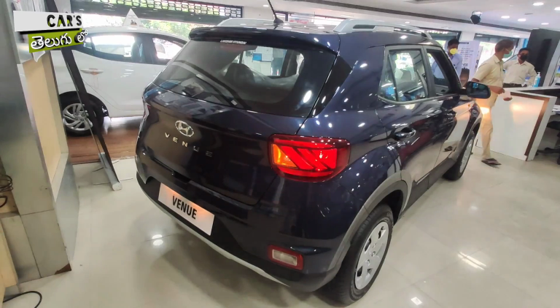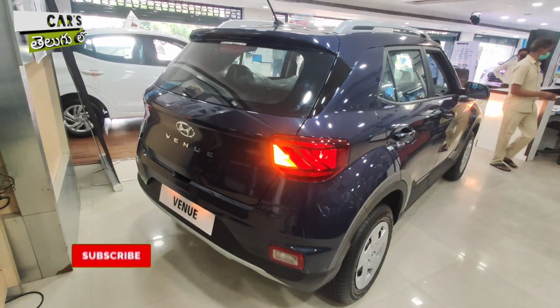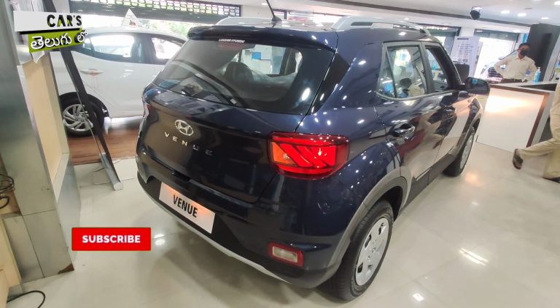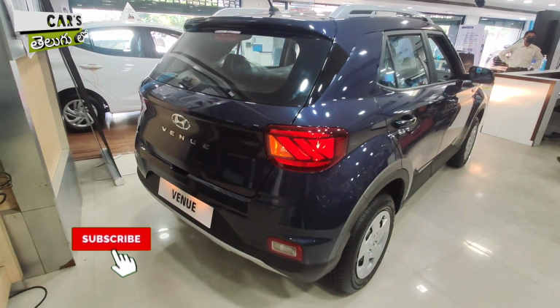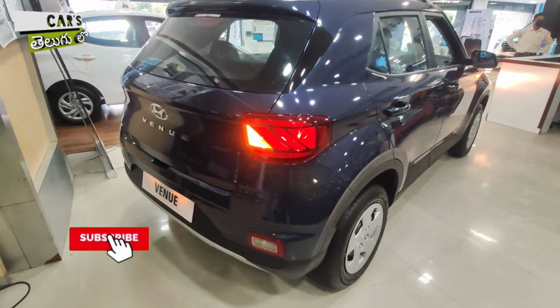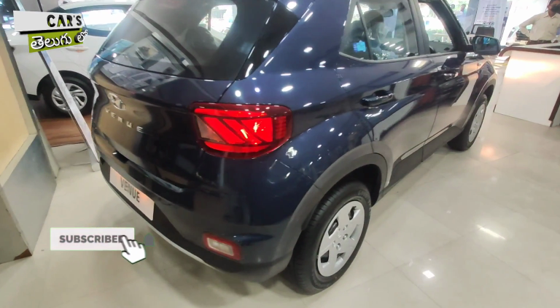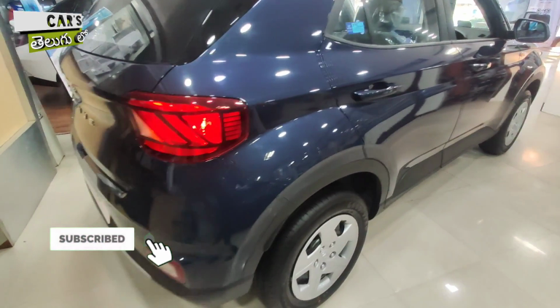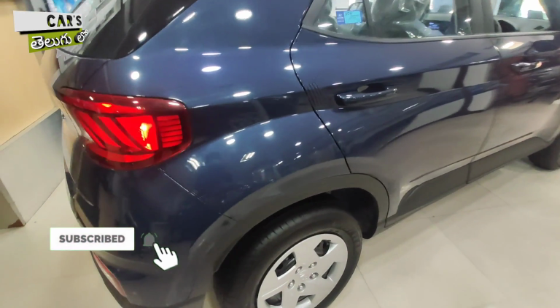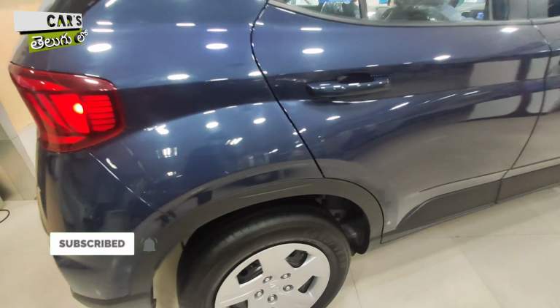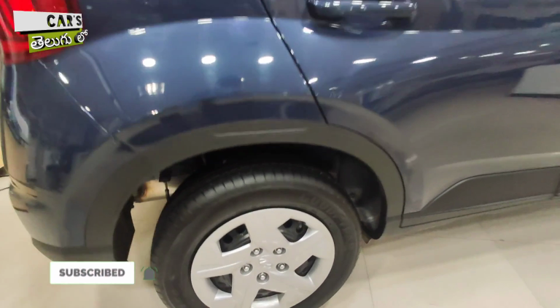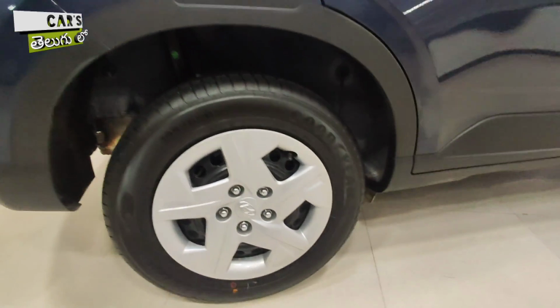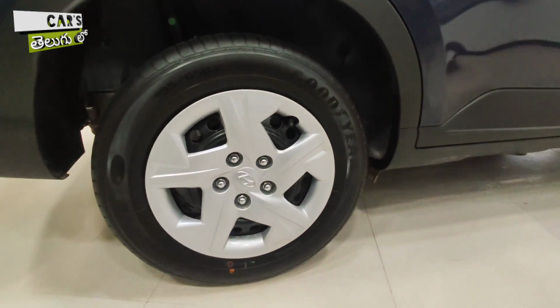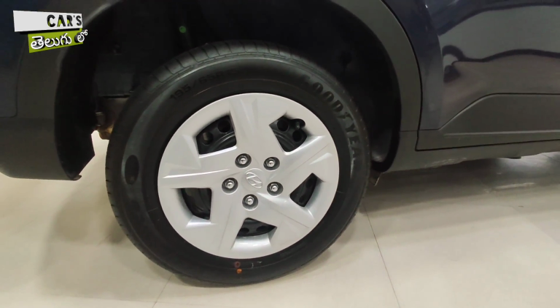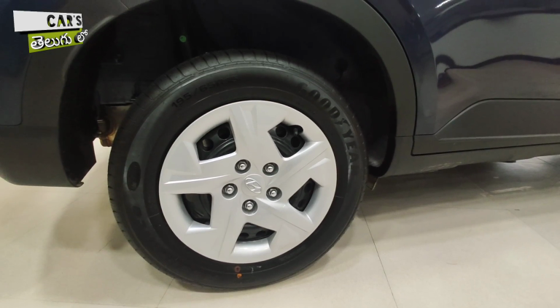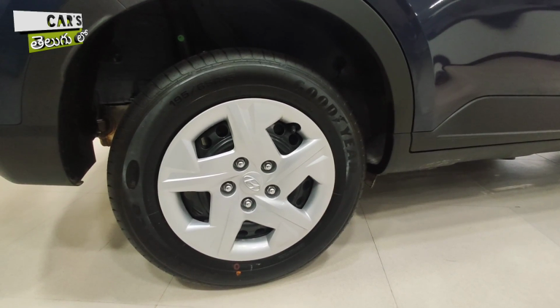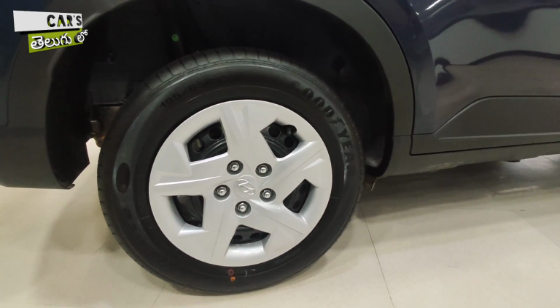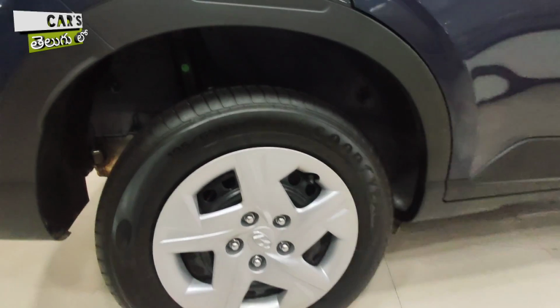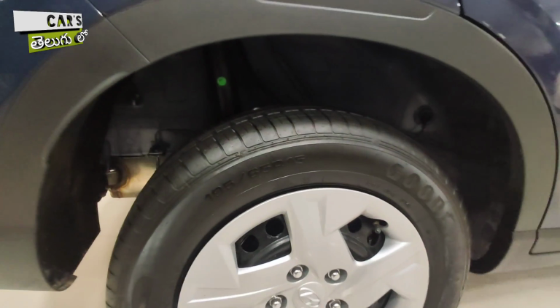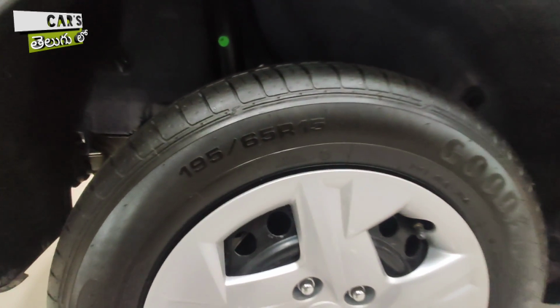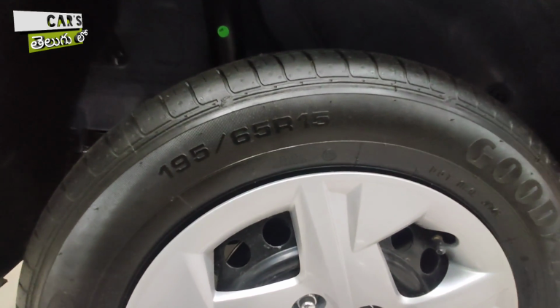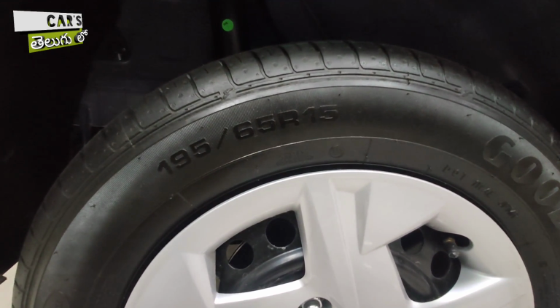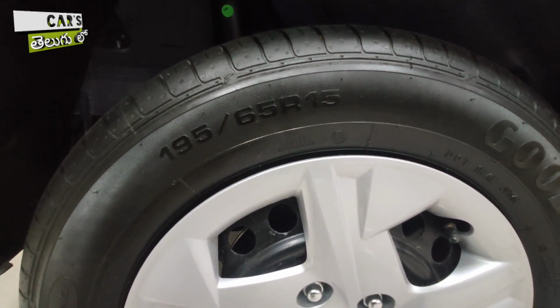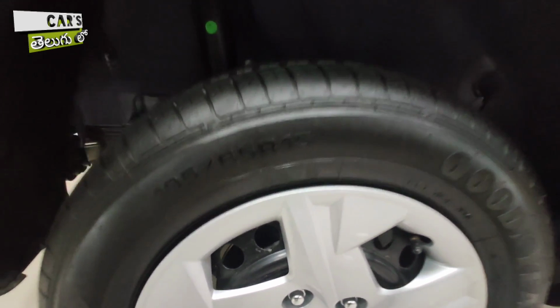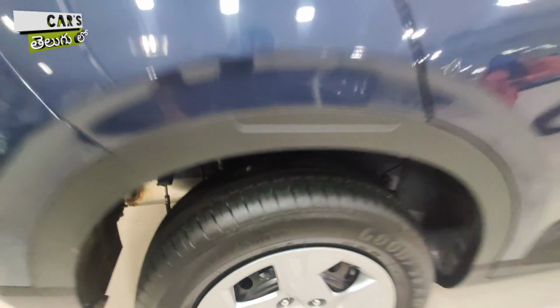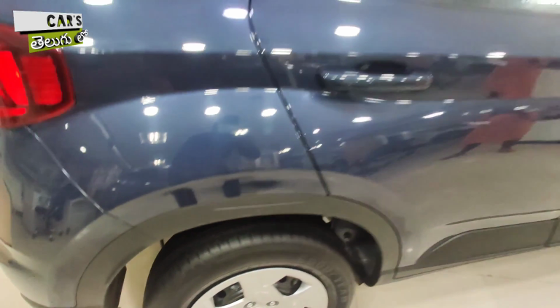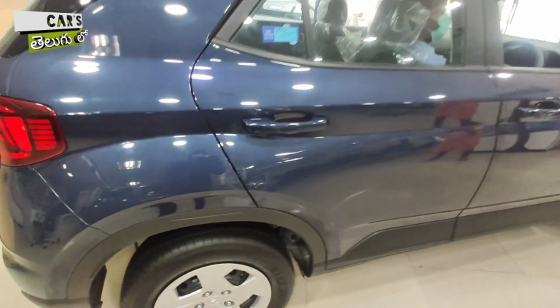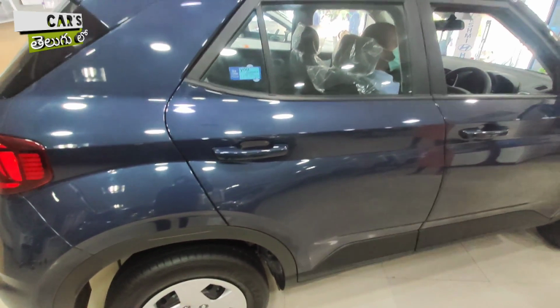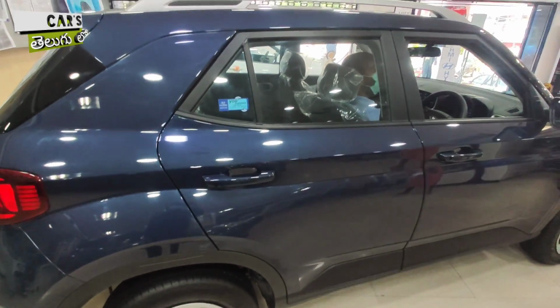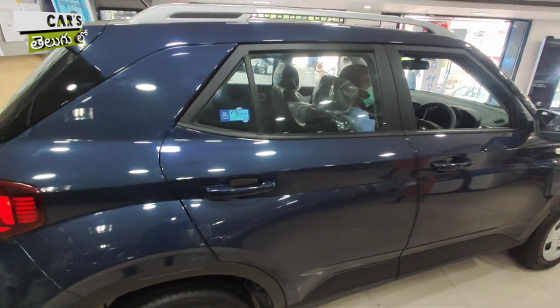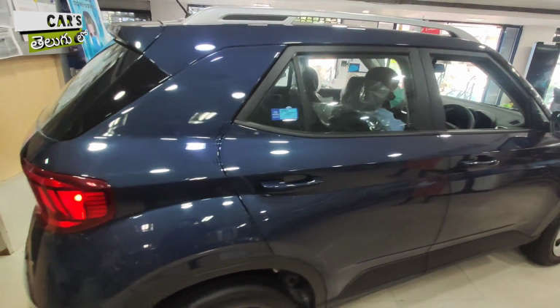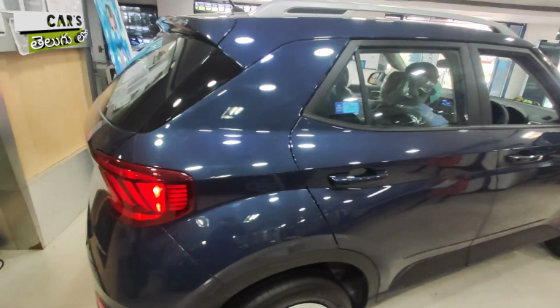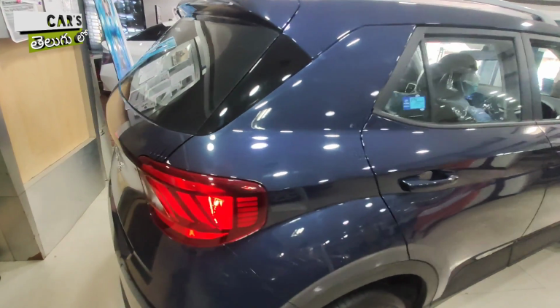At the rear, you have halogen bulbs. You also have steel wheels — 195/65 R15 inch steel wheels — available in the Hyundai Venue S variant.